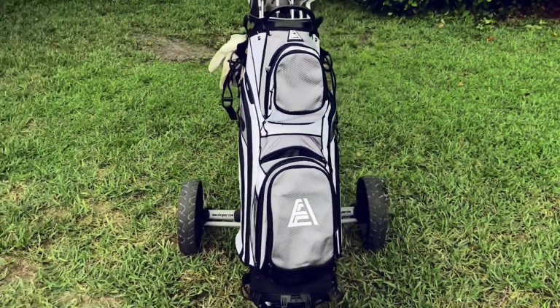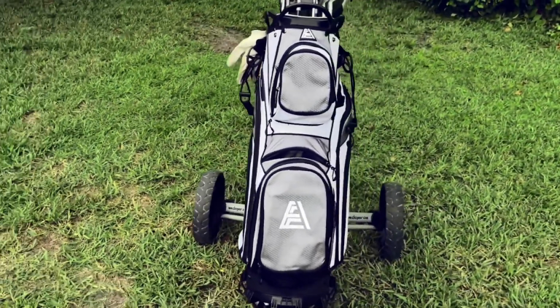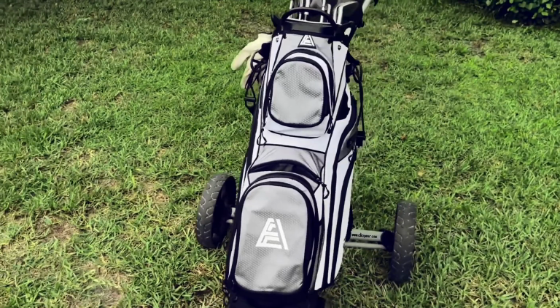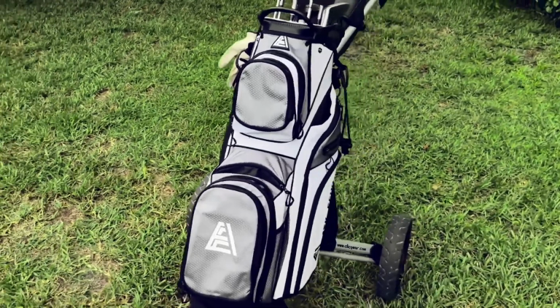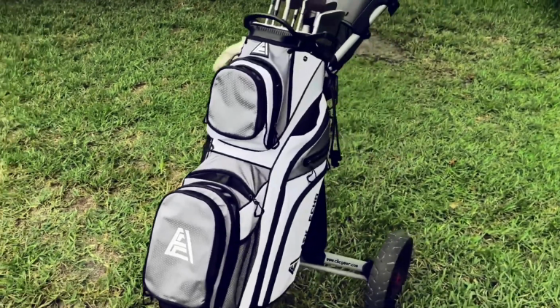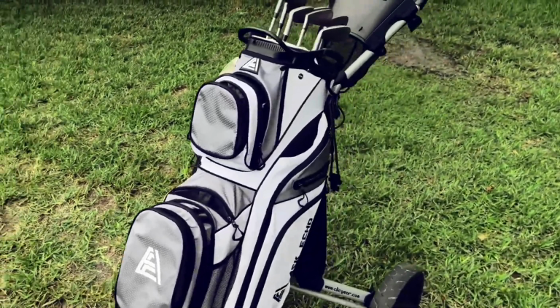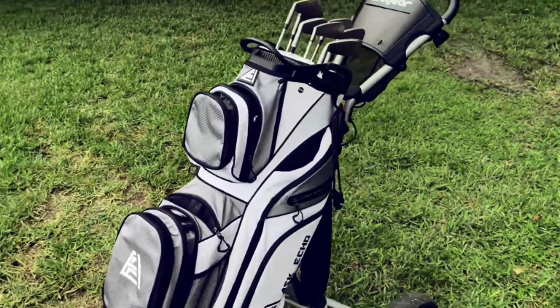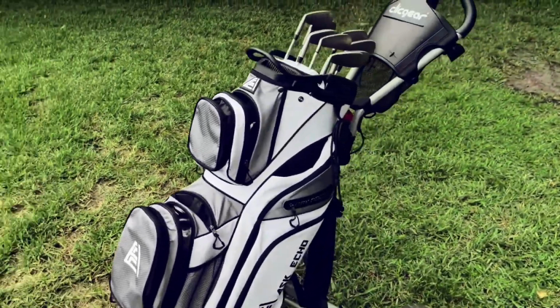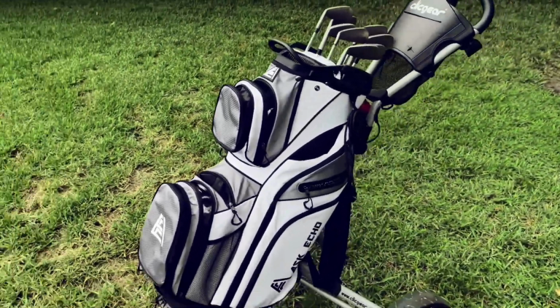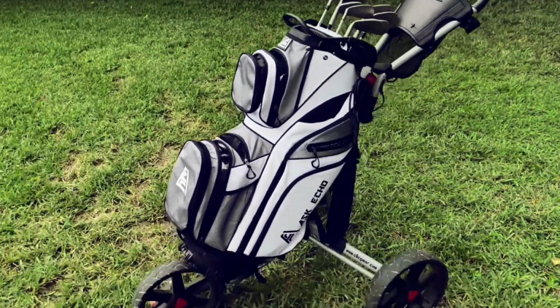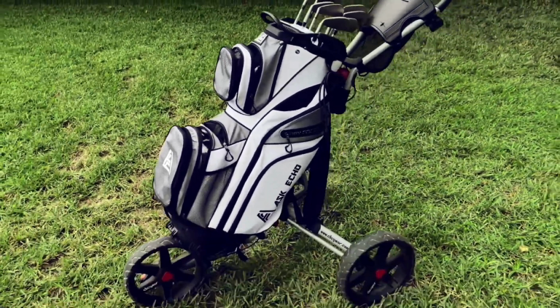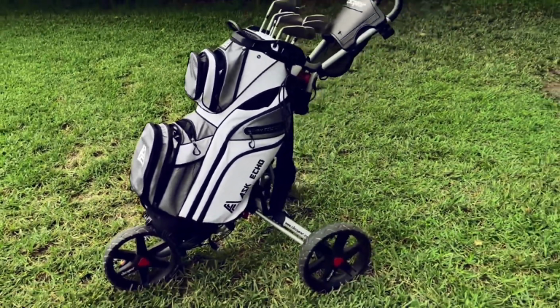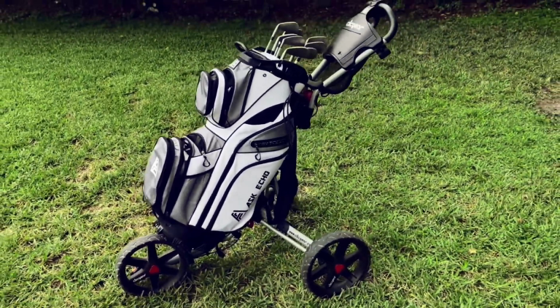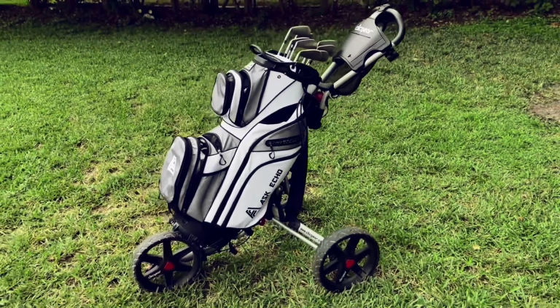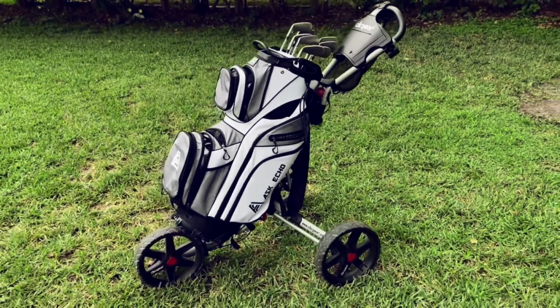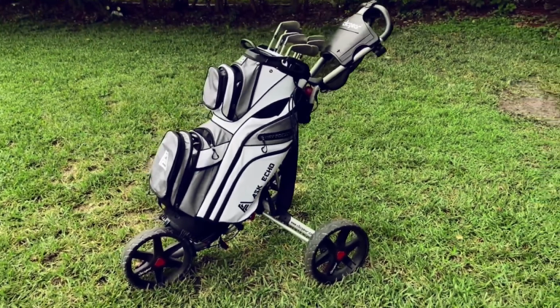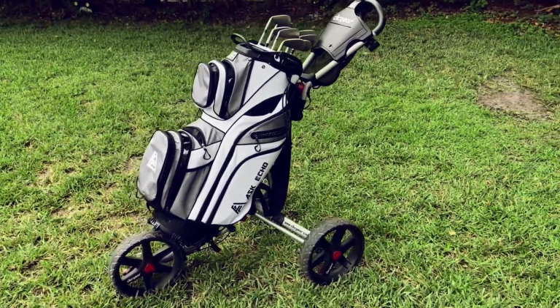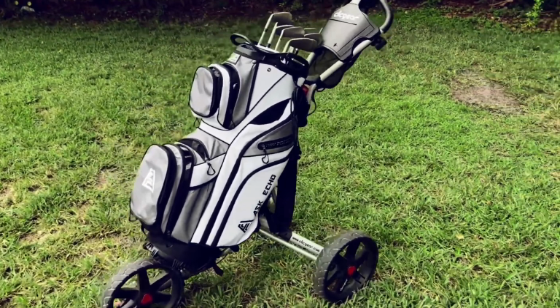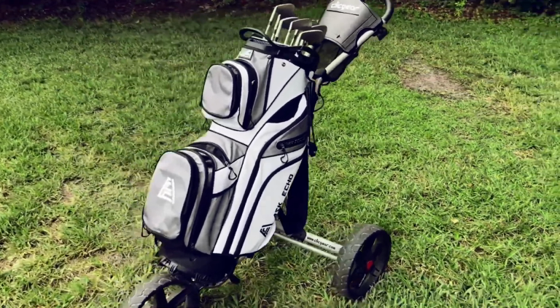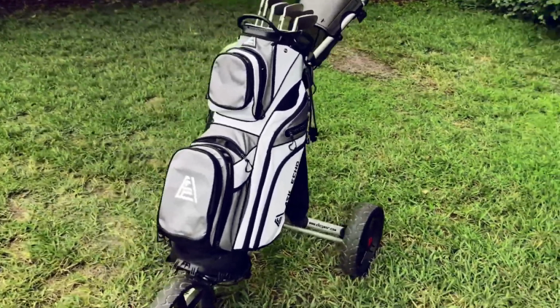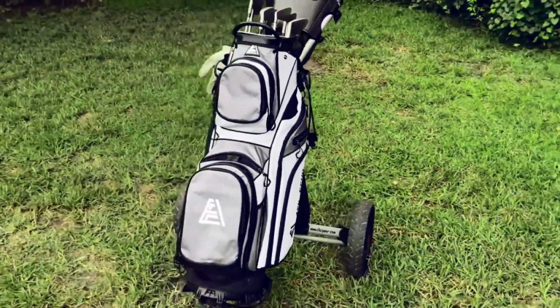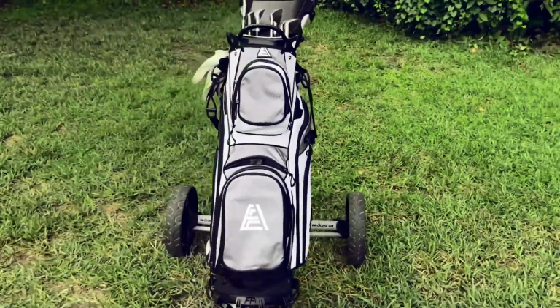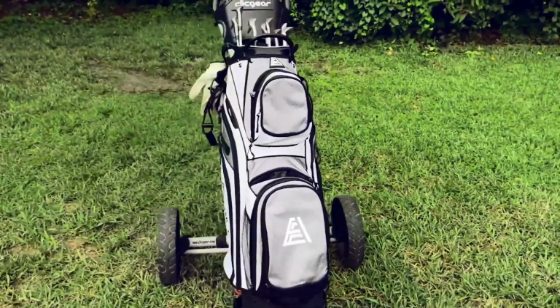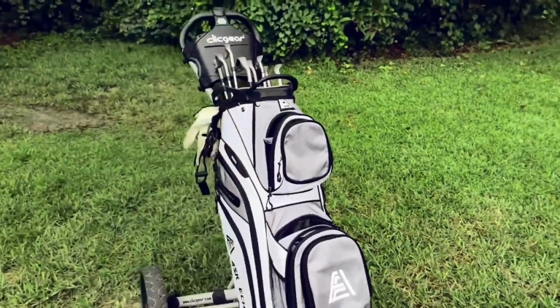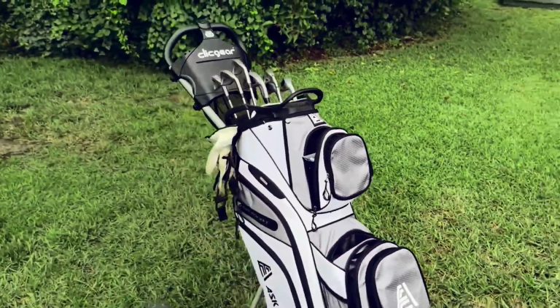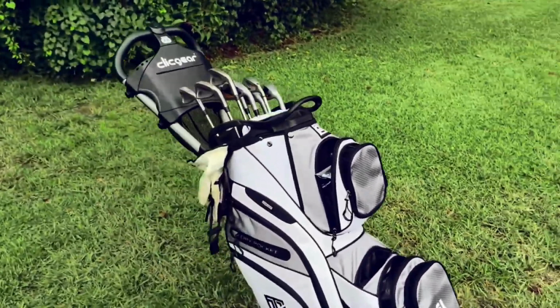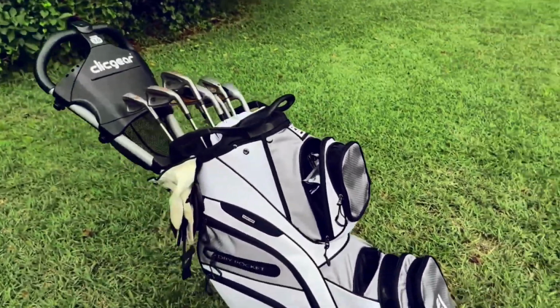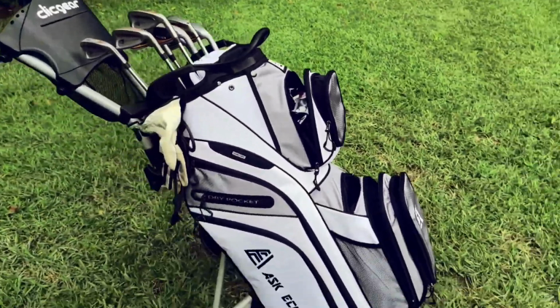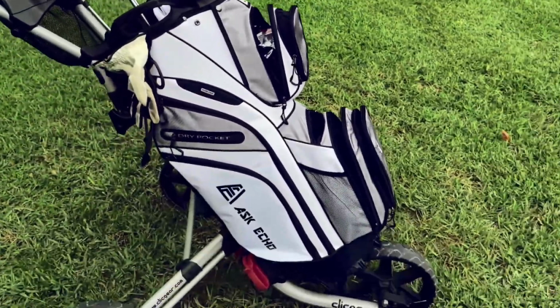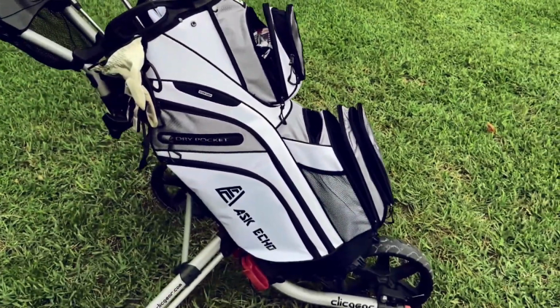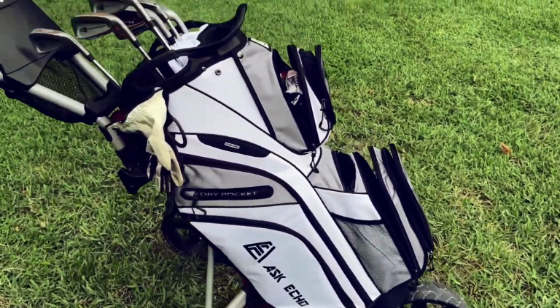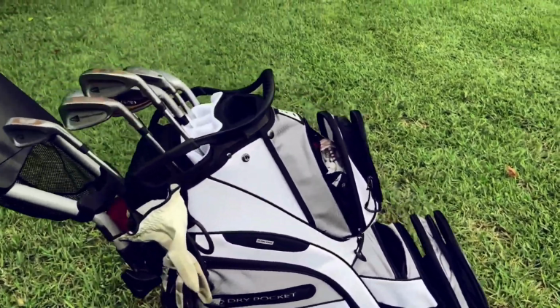It's a great value, and it comes in four different colors to choose from. As you can see, I have it on our golf cart right here. It's really nice and I think you guys should really check this out.